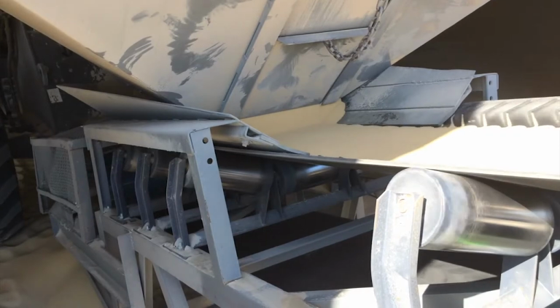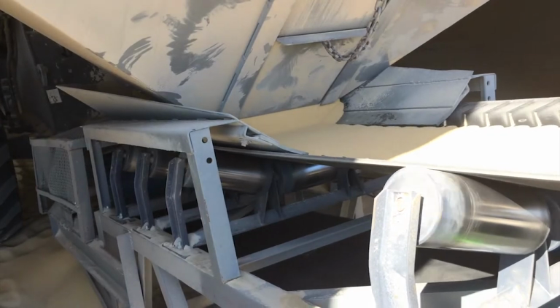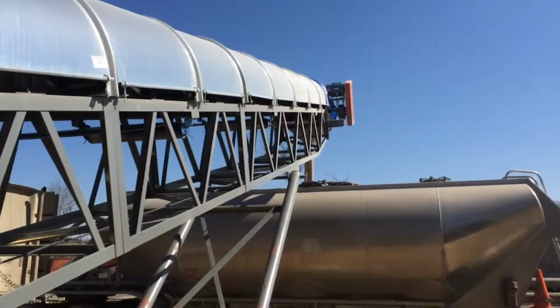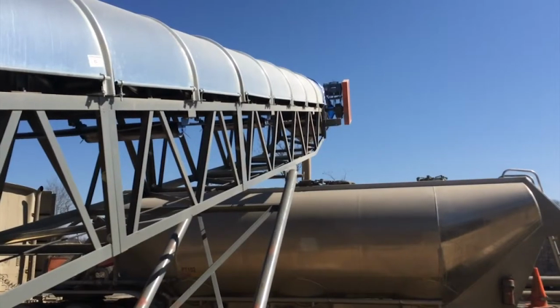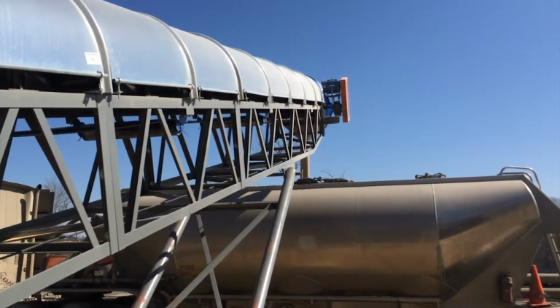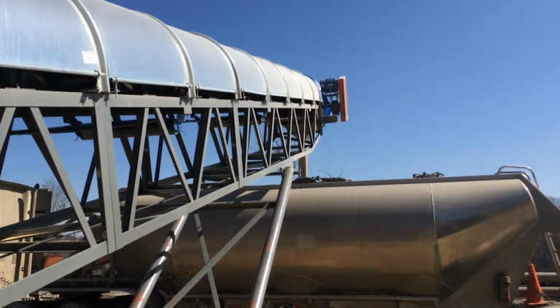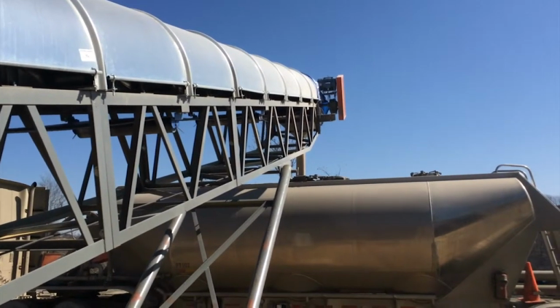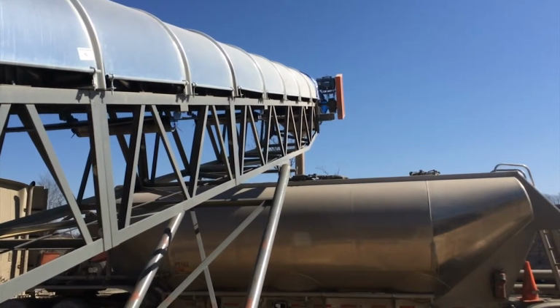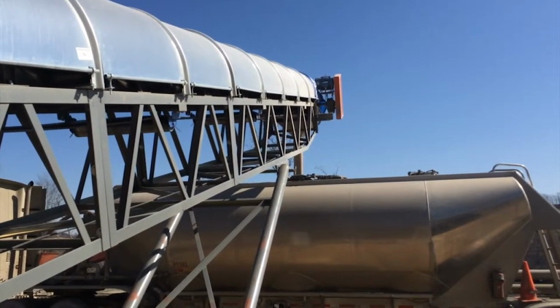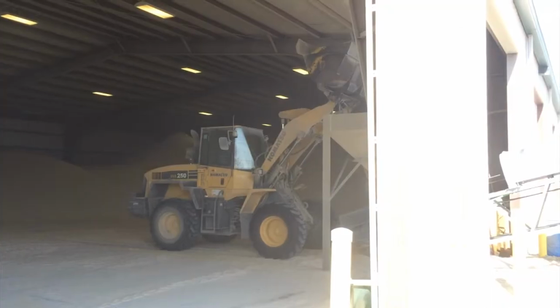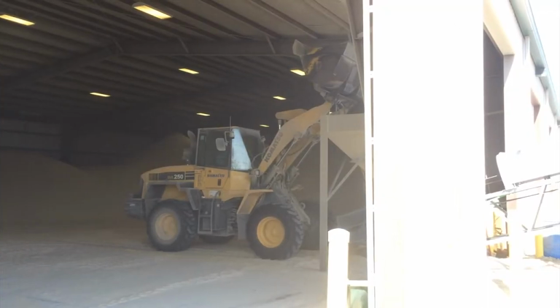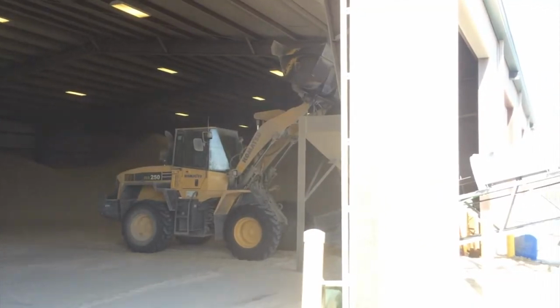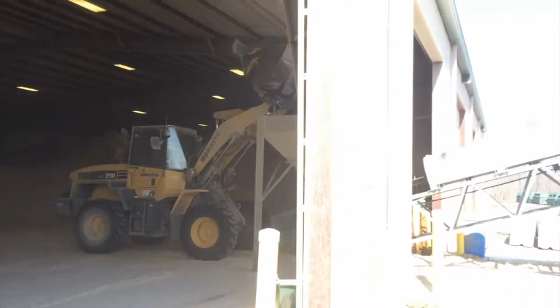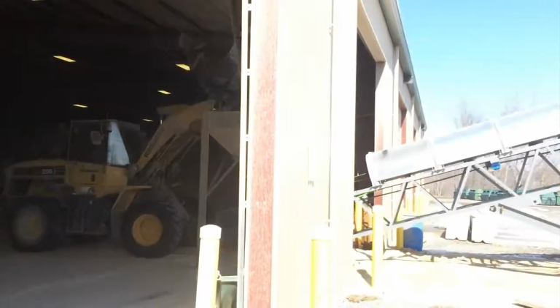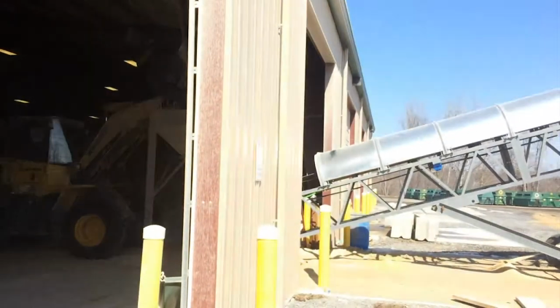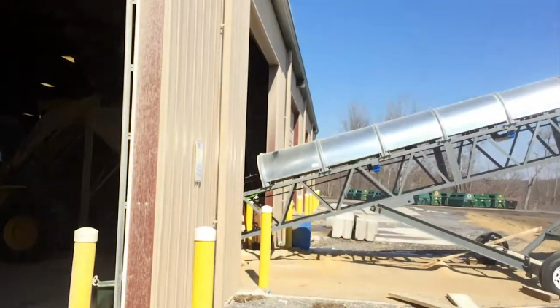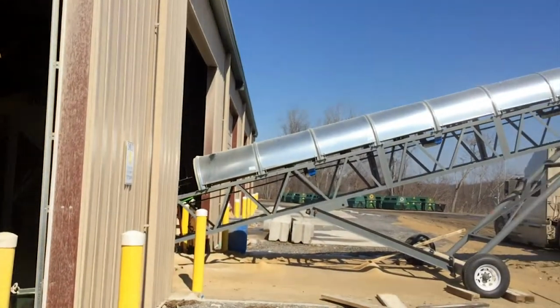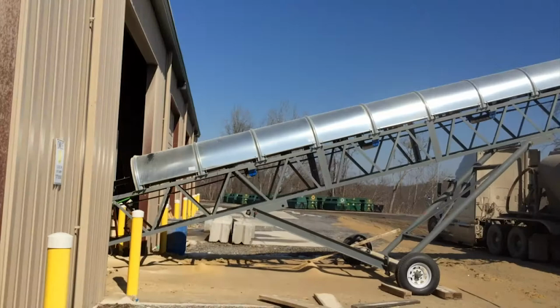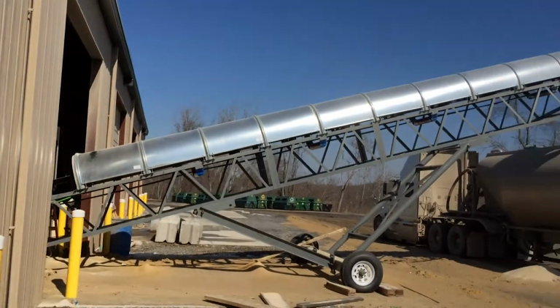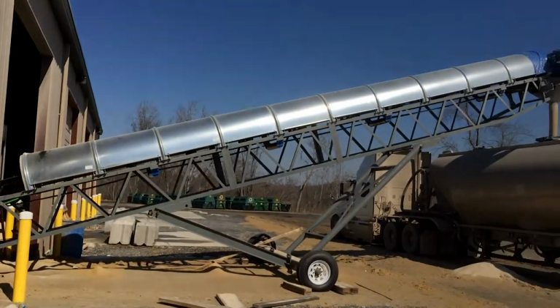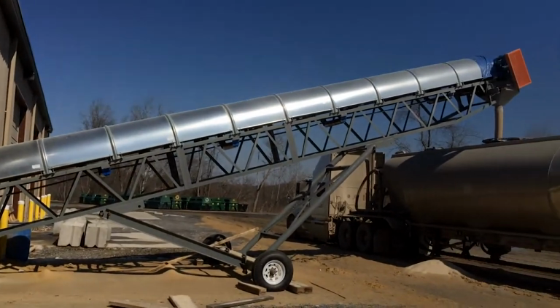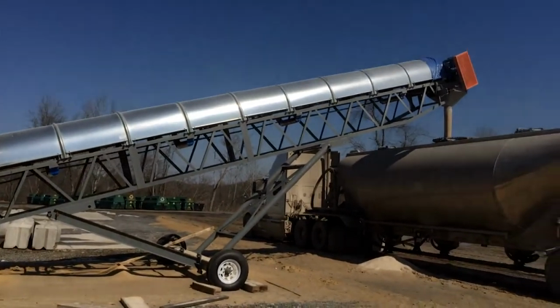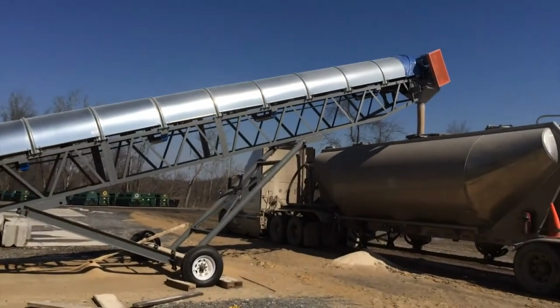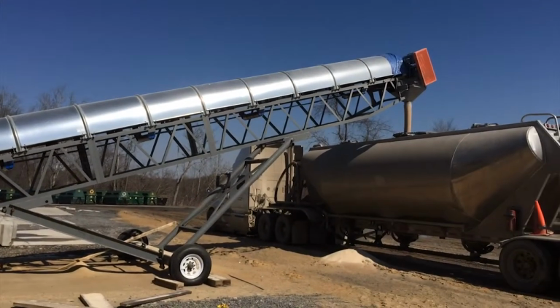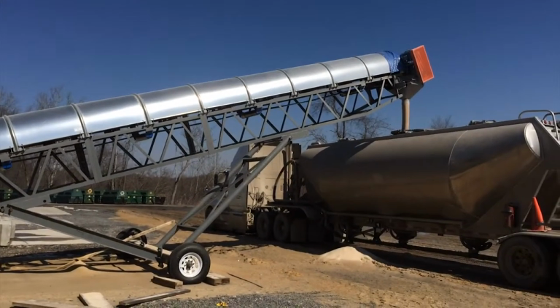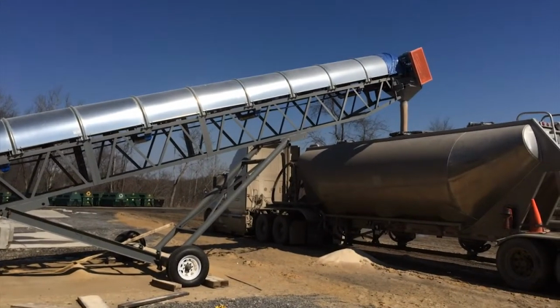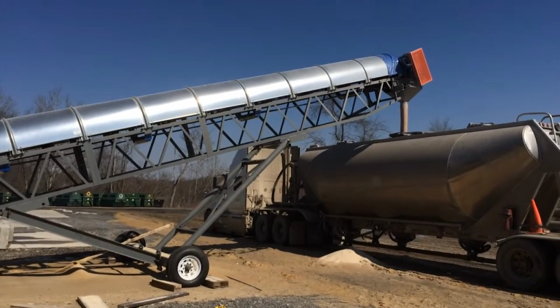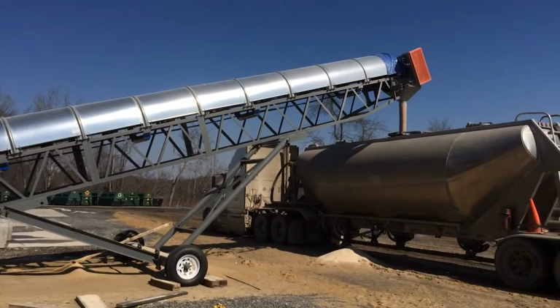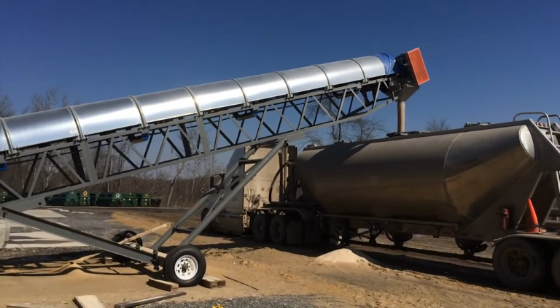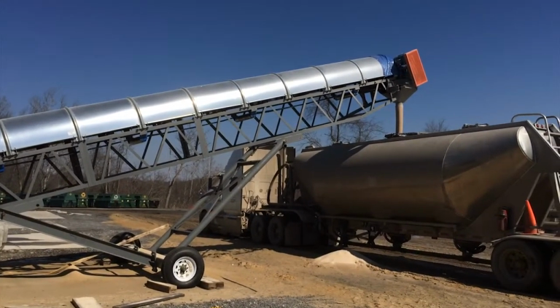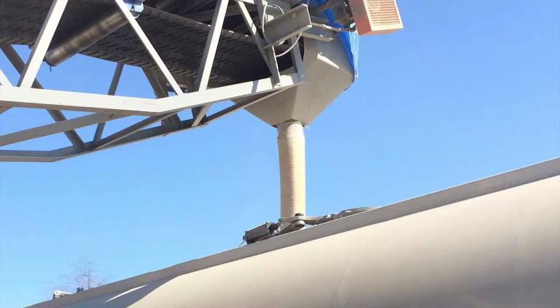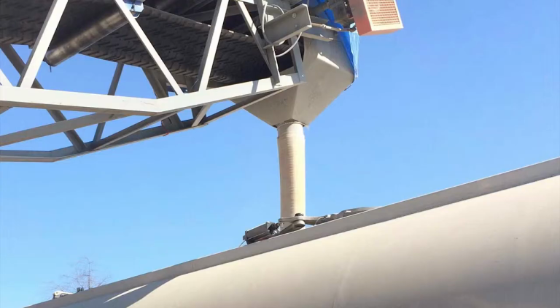Galvanized hoods protect your sand from wind, rain, and snow, and our custom discharge hood is specifically designed to feed the 10 inch openings on frac sand tanker trucks.